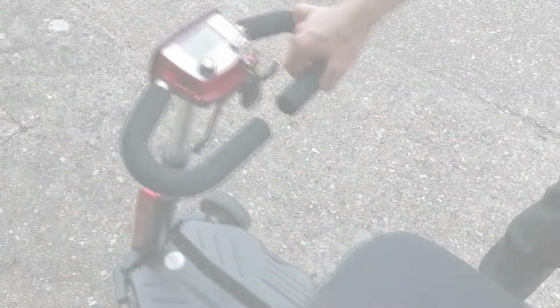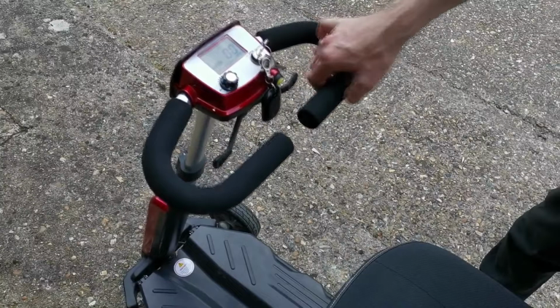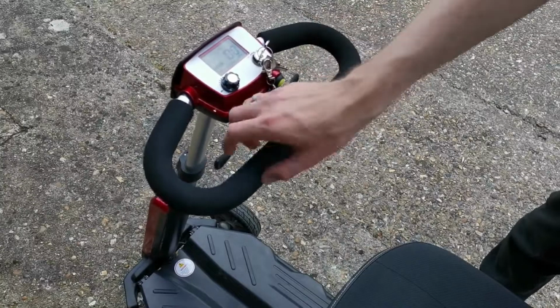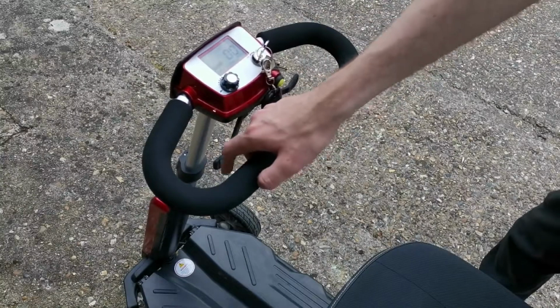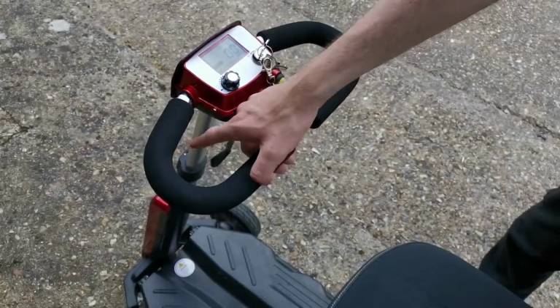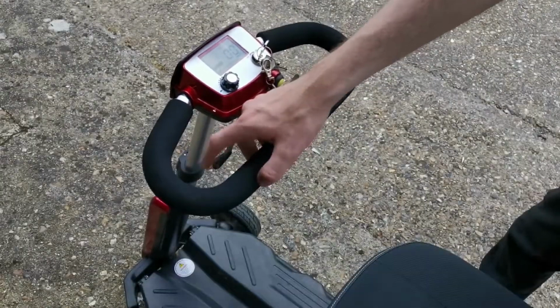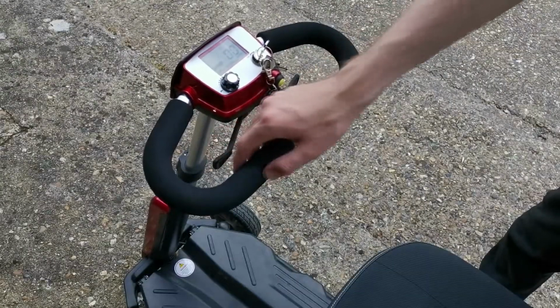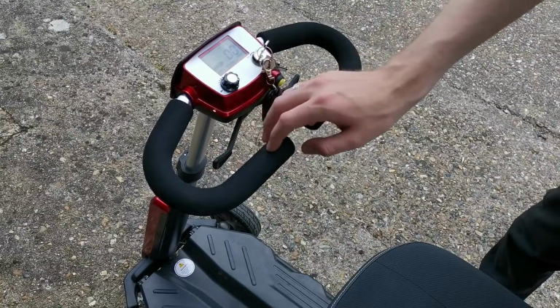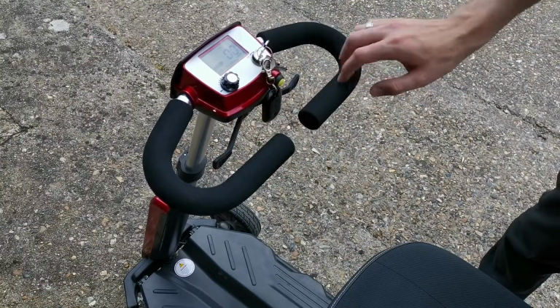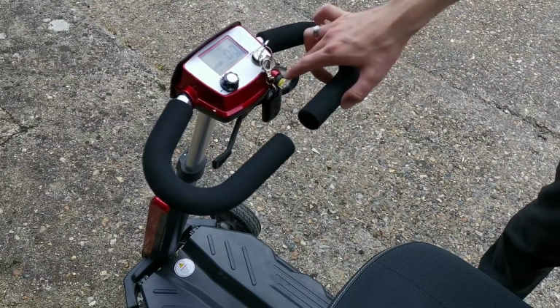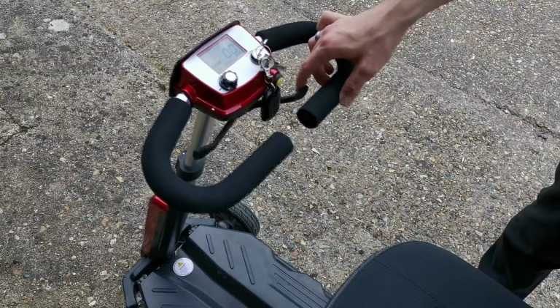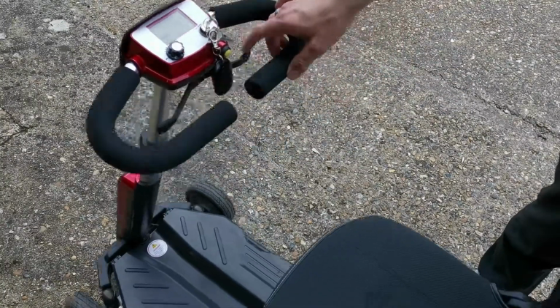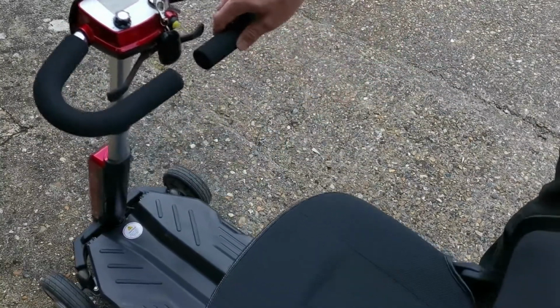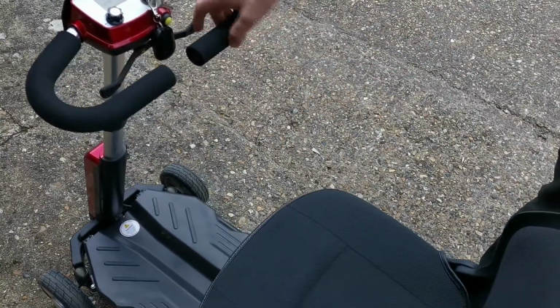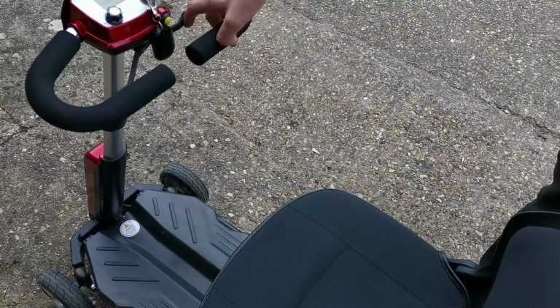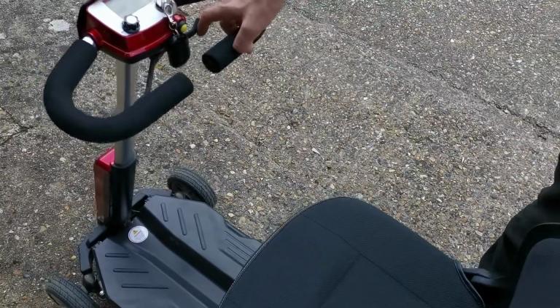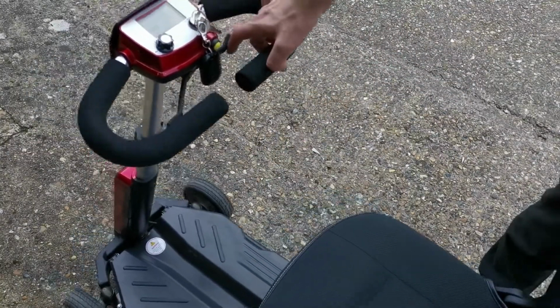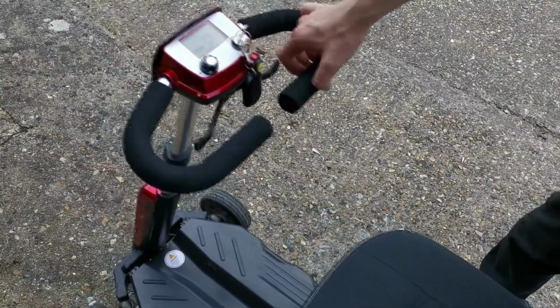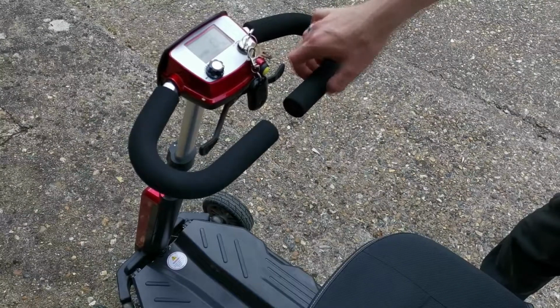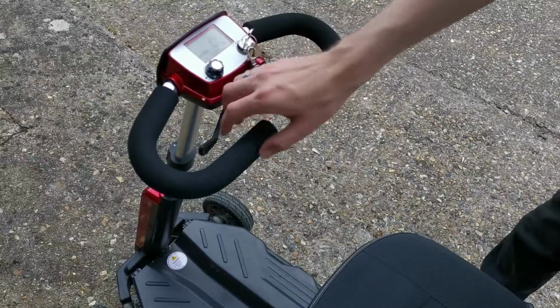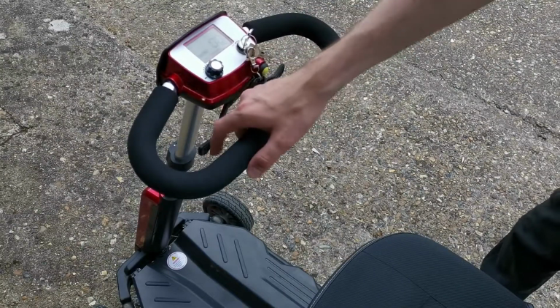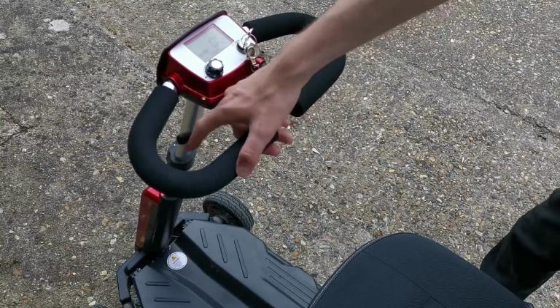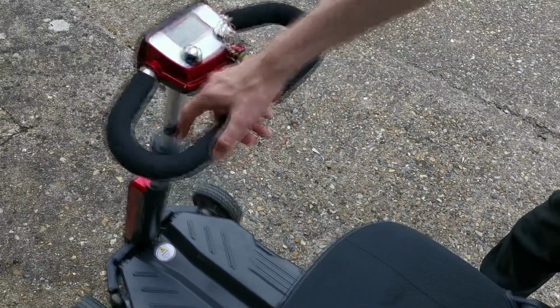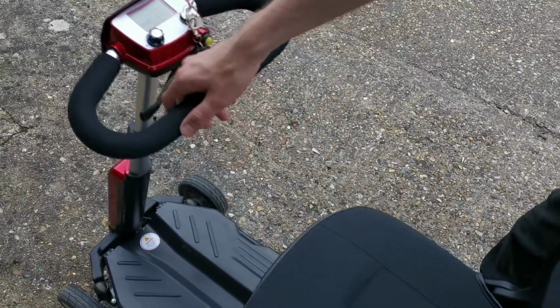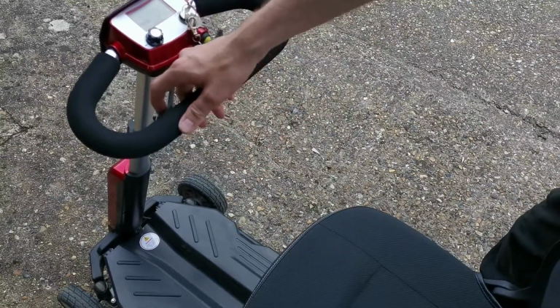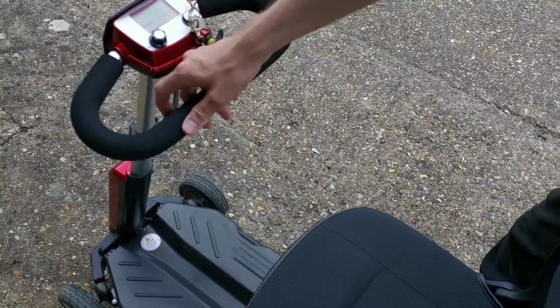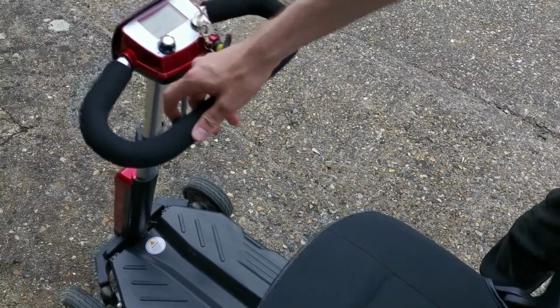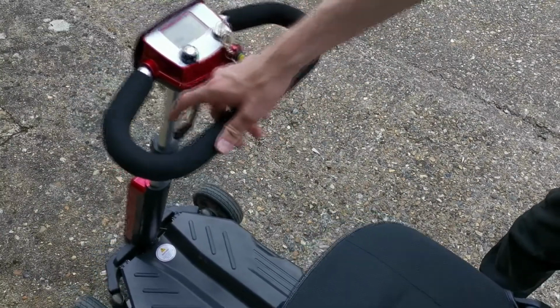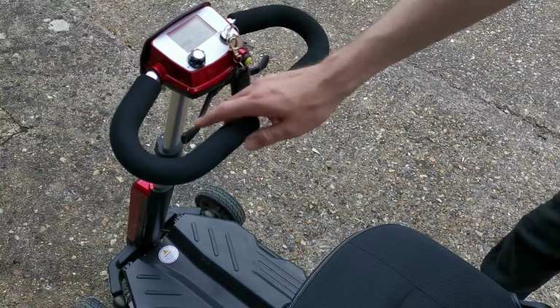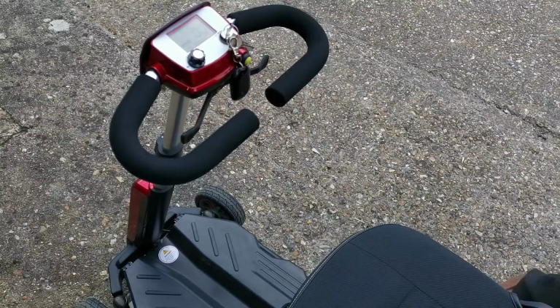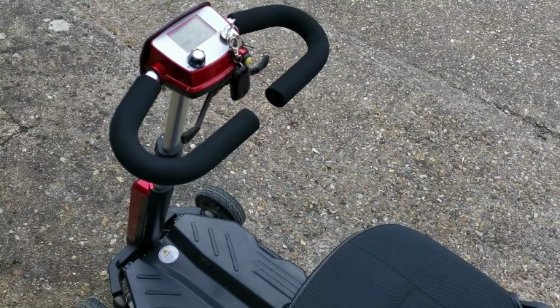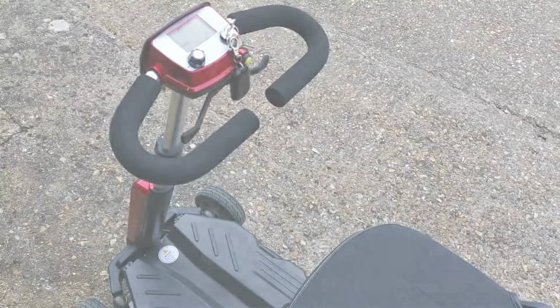The directional lever controls which direction you want the scooter to move. Pull the lever towards you with your right hand to move the scooter forwards, or push away from you to go backwards. If you want to use the left hand side of the lever, simply do the opposite.